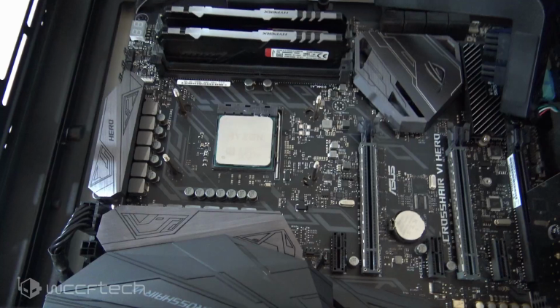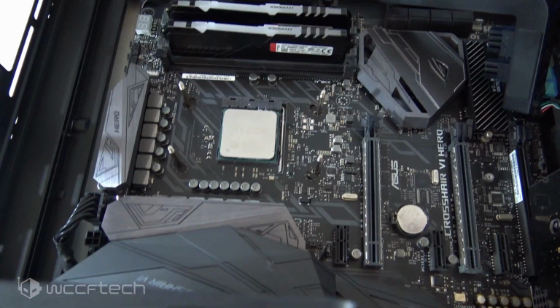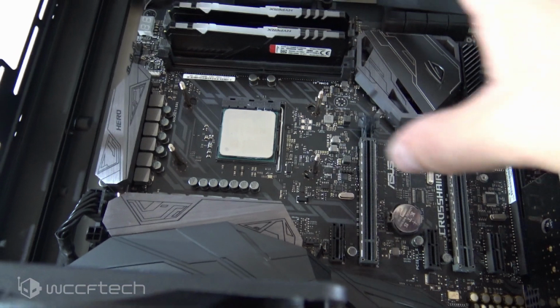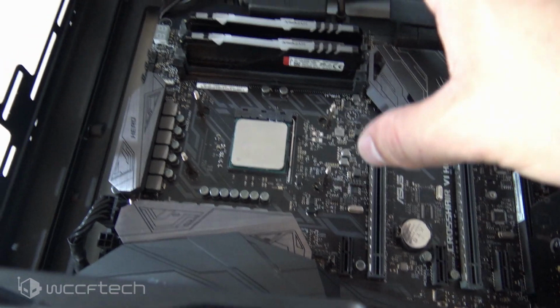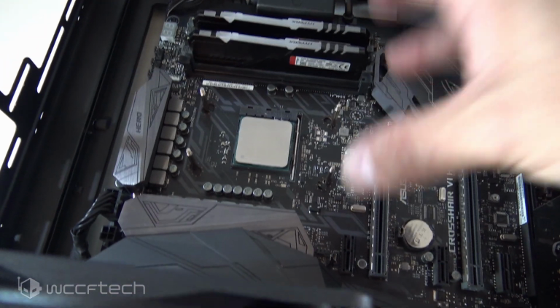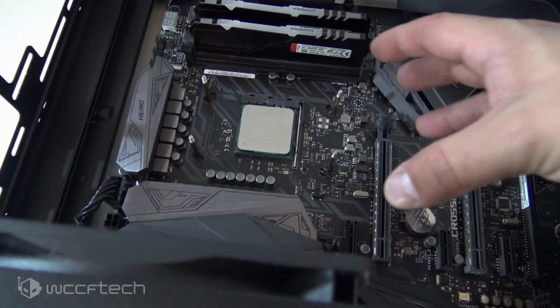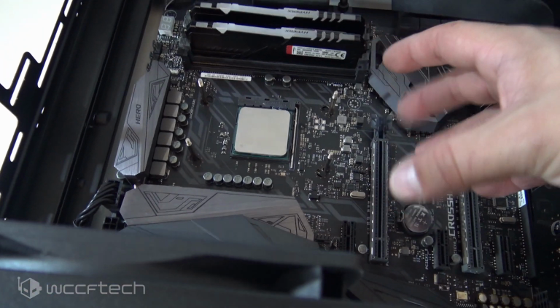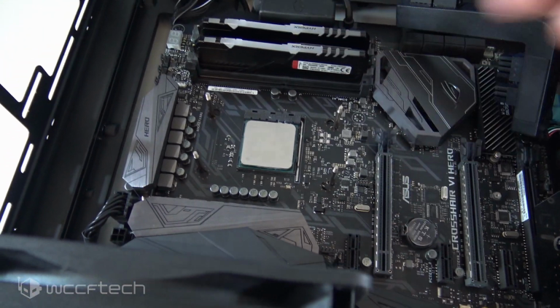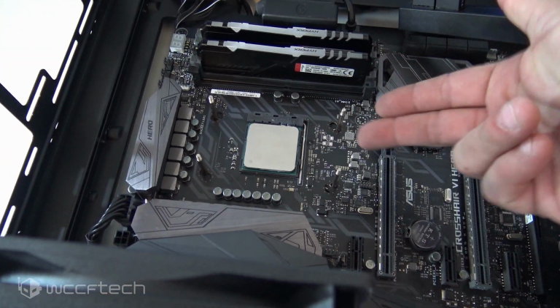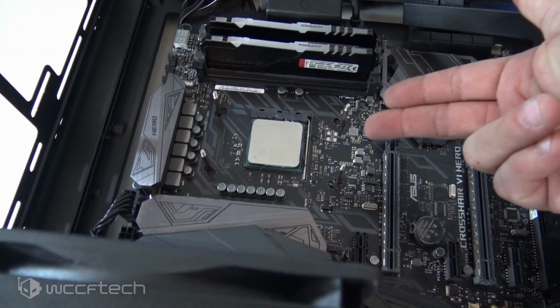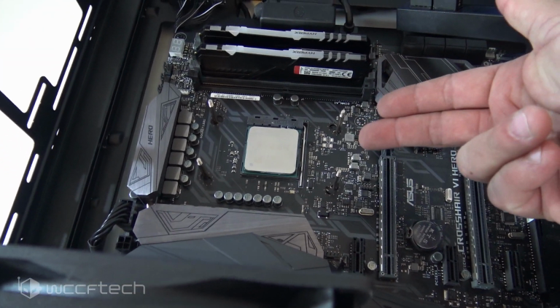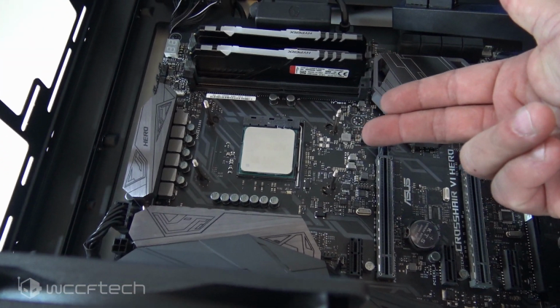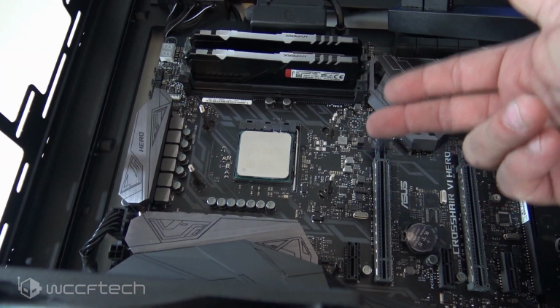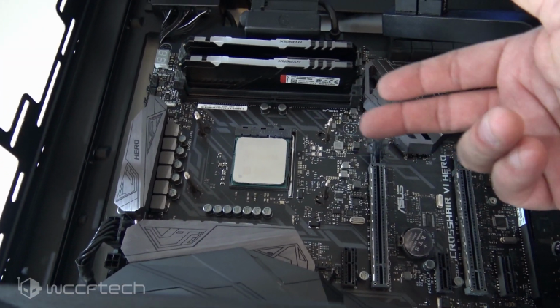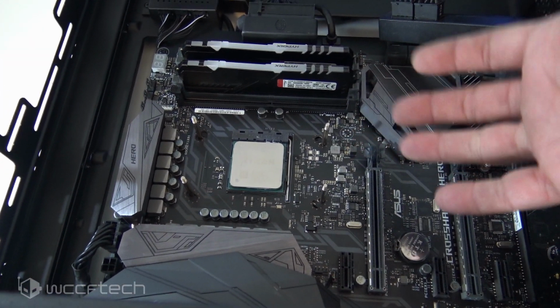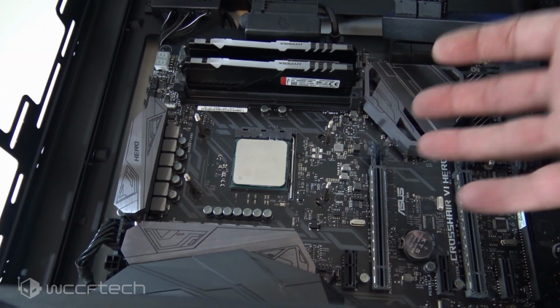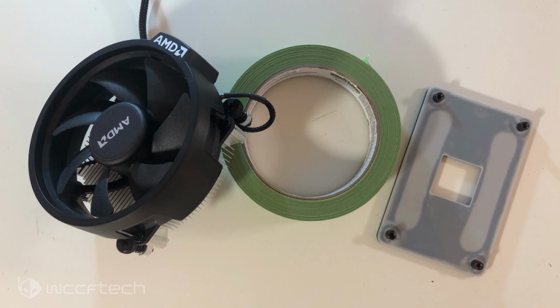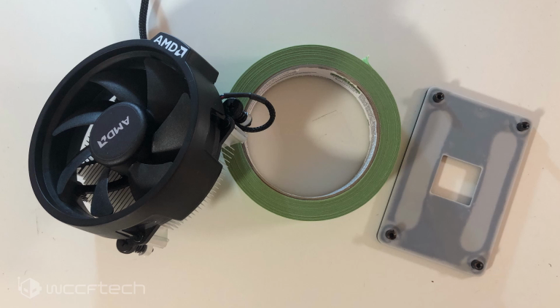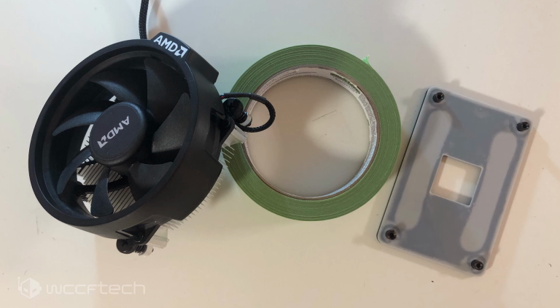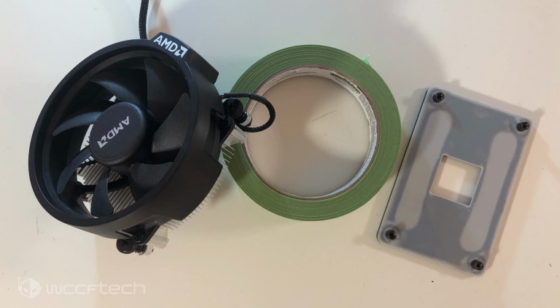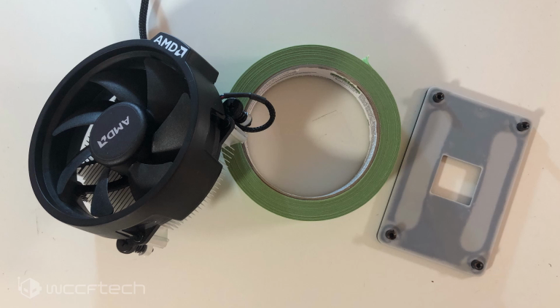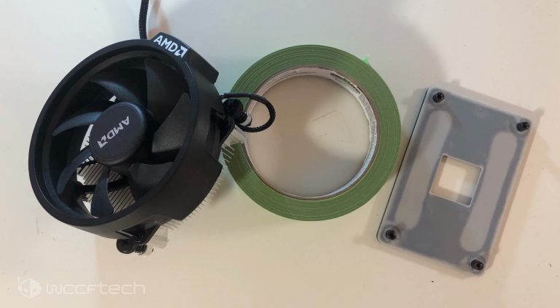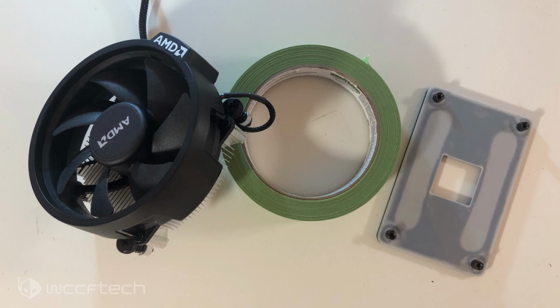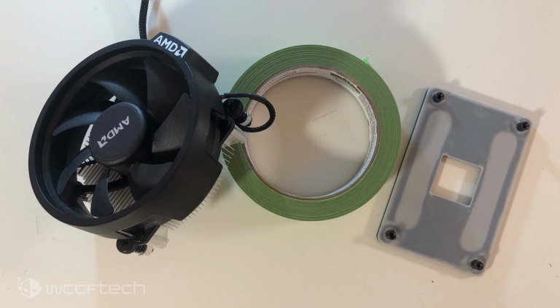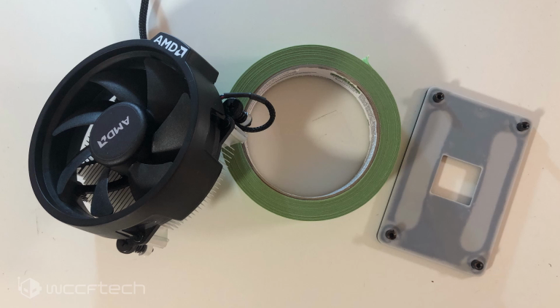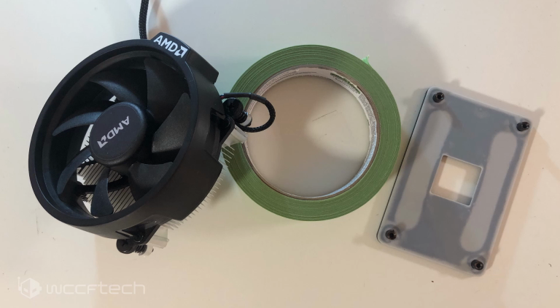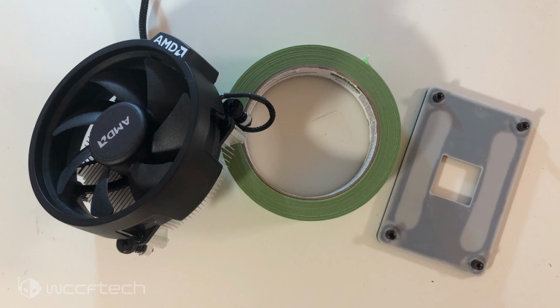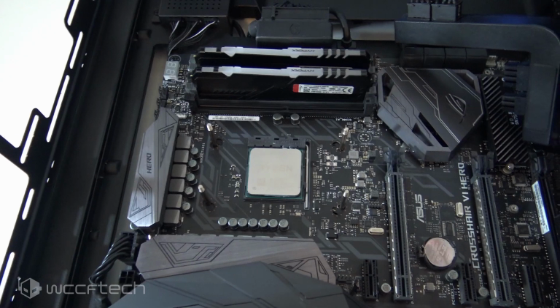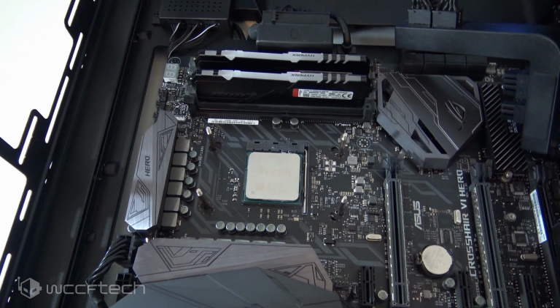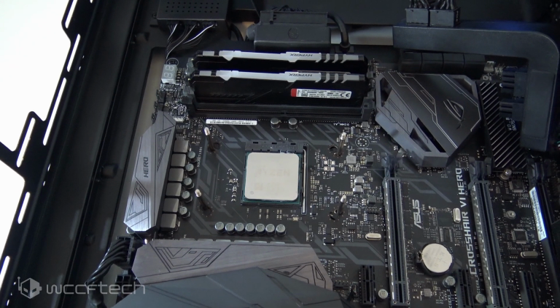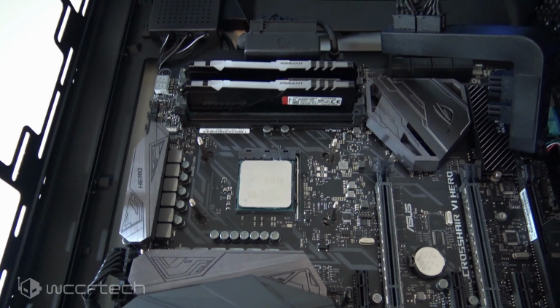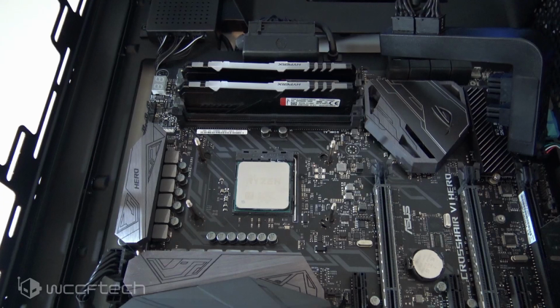One other thing — if you are building on an AMD platform and you're using the newer Wraith coolers that just screw into it, this same method actually works wonders for that, especially for the new guys.